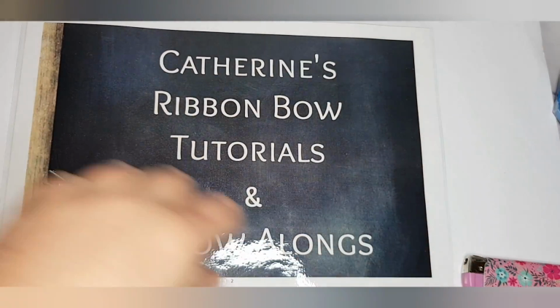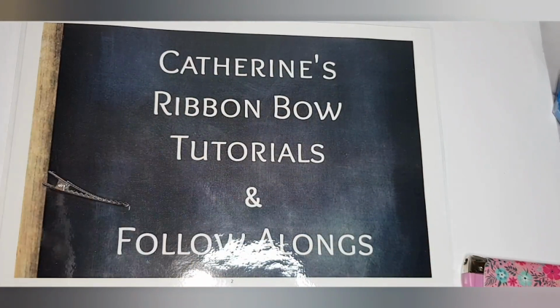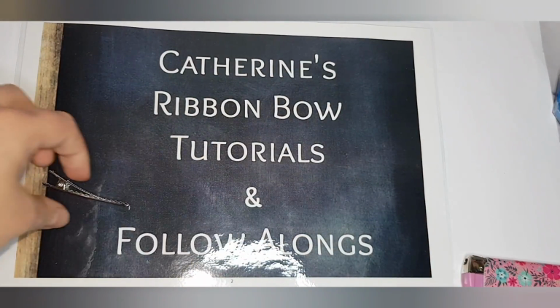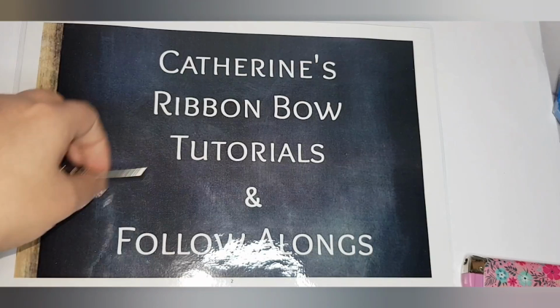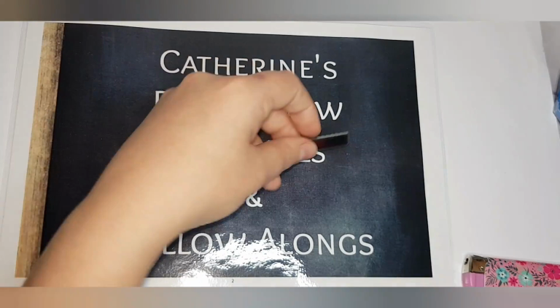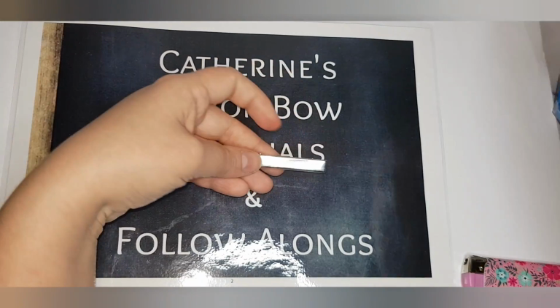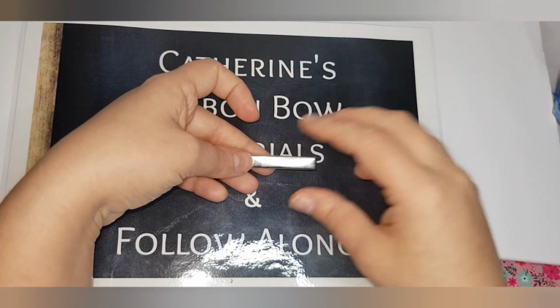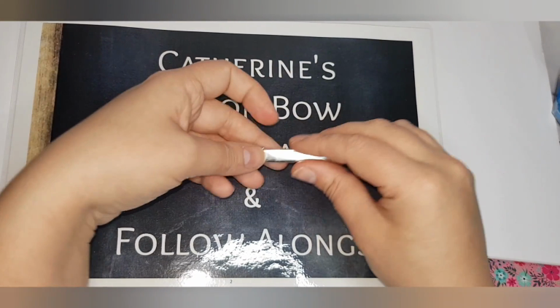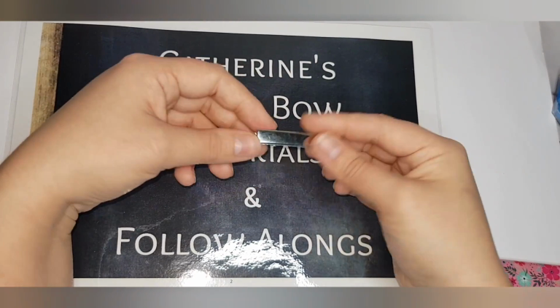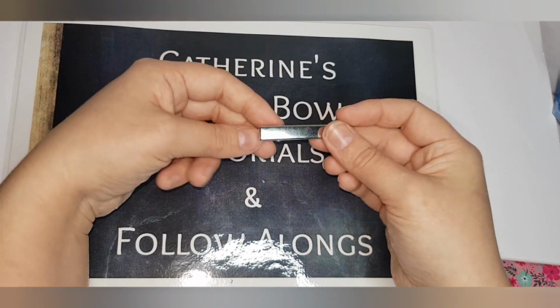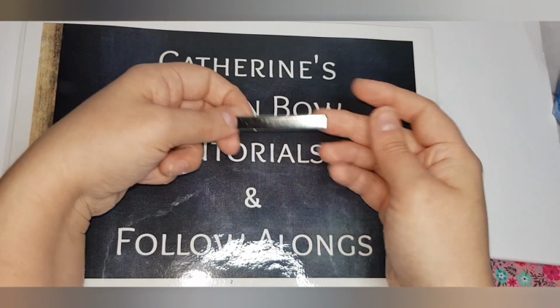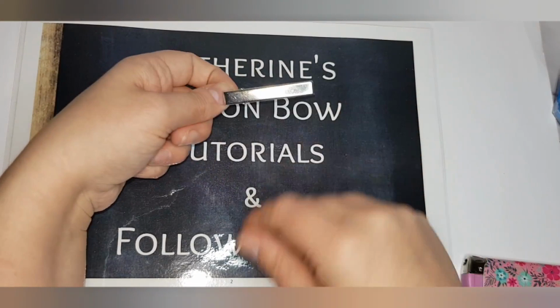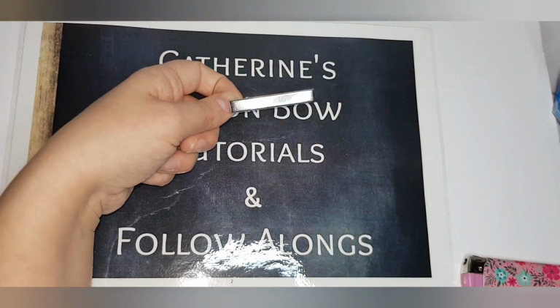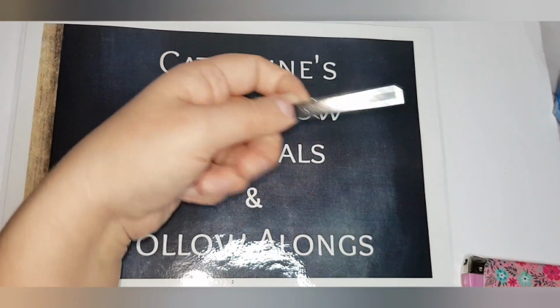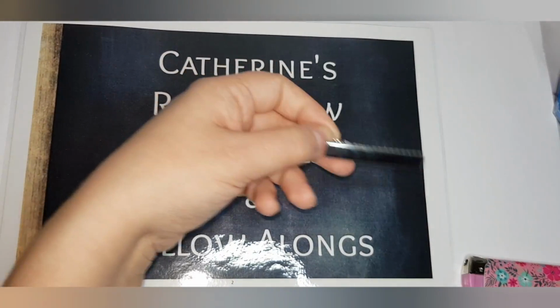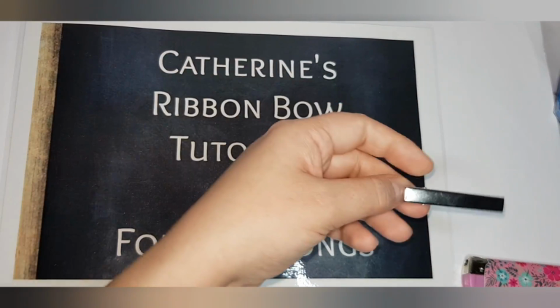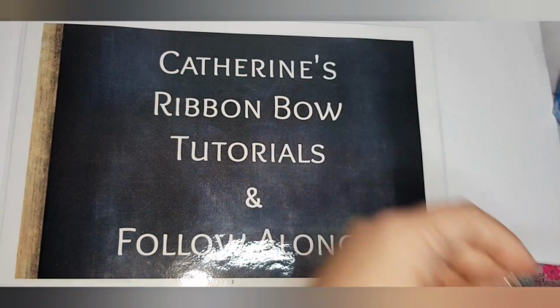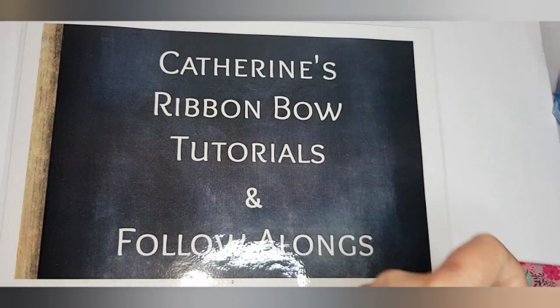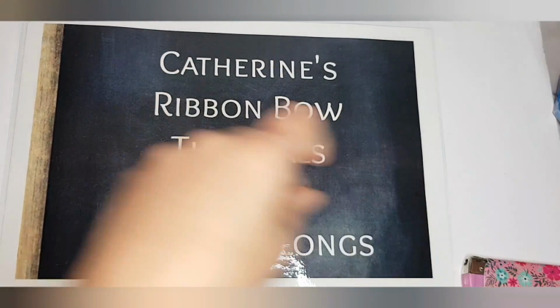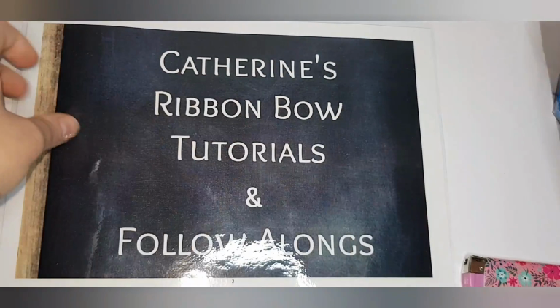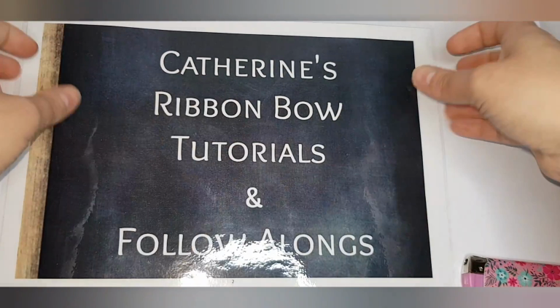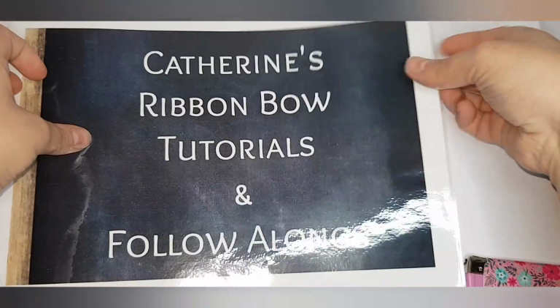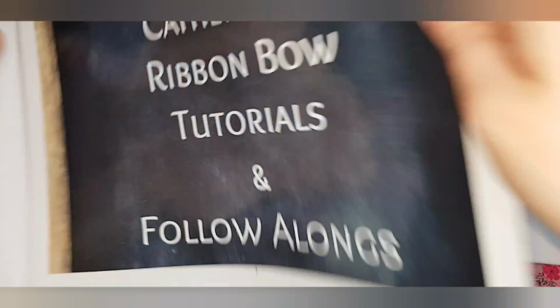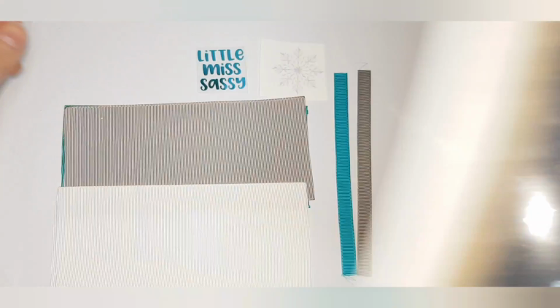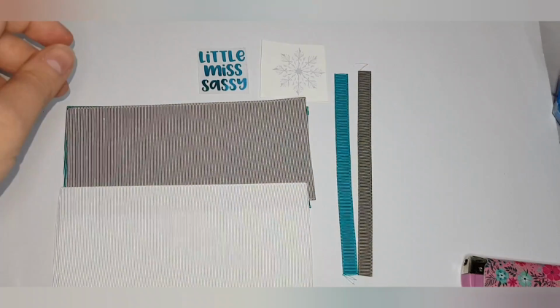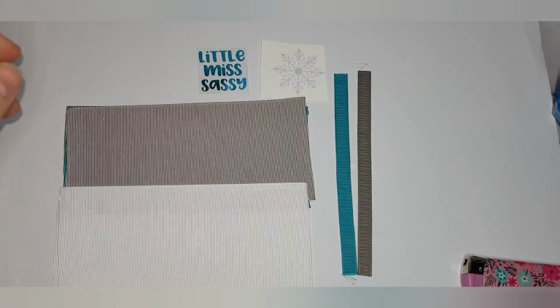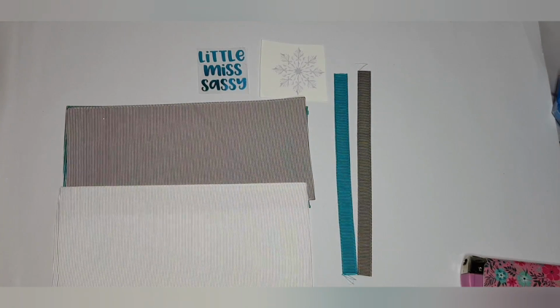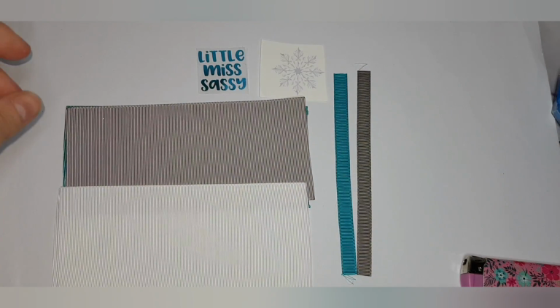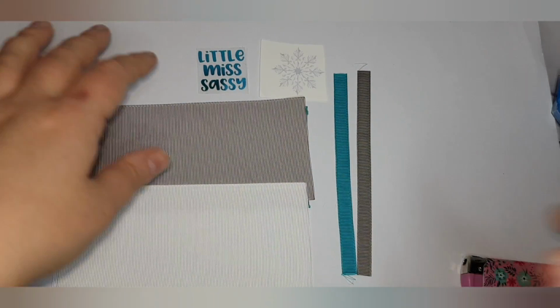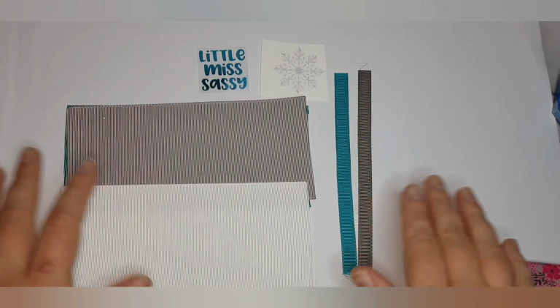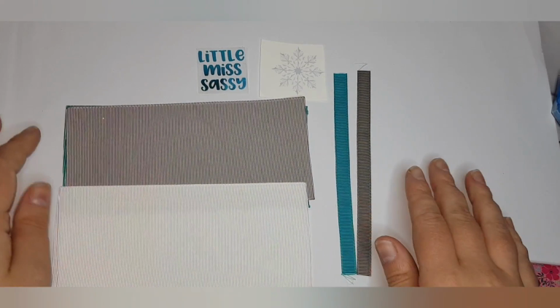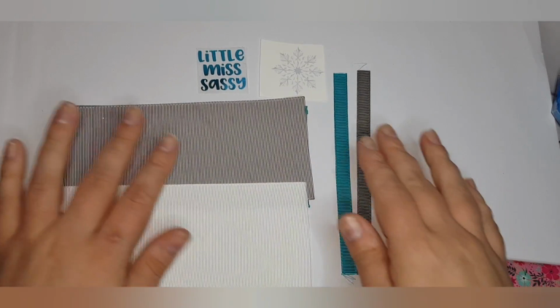You'll also need one side and an alligator clip to attach your bow.